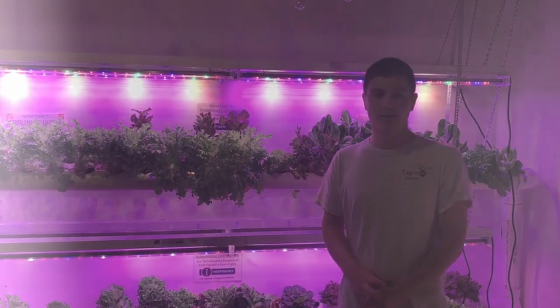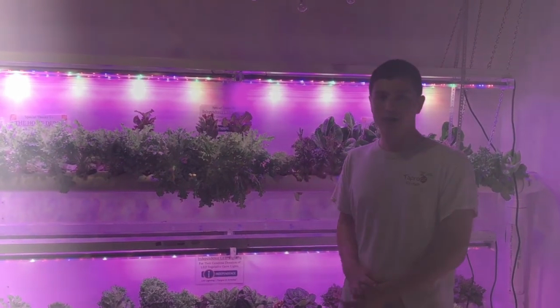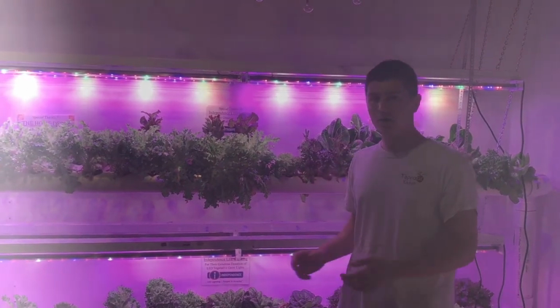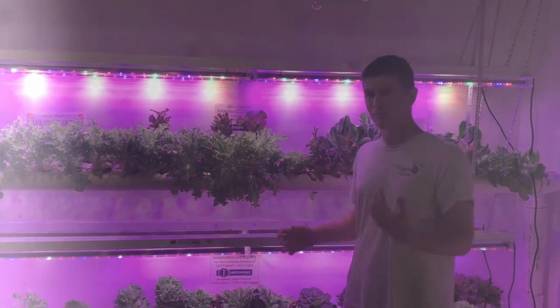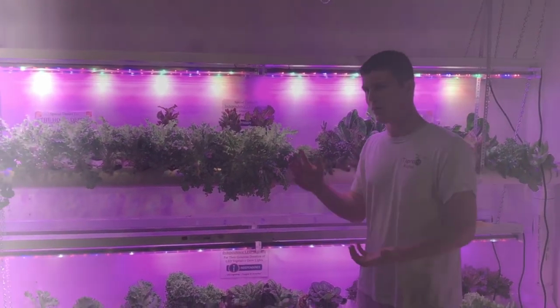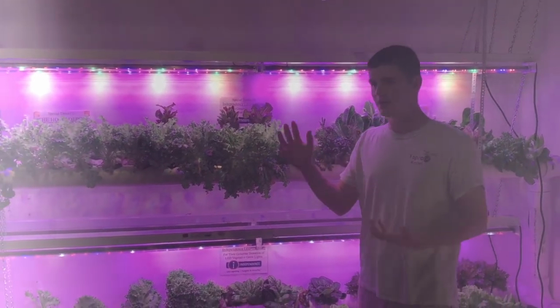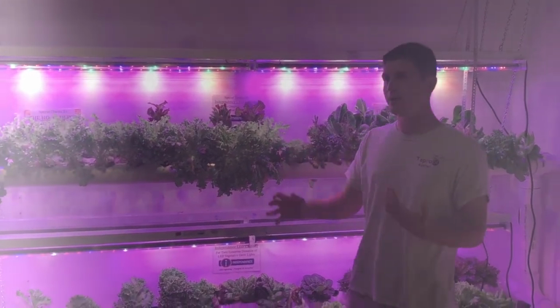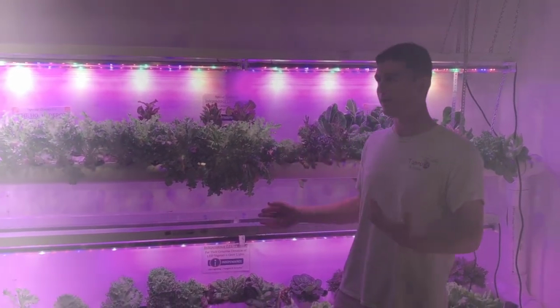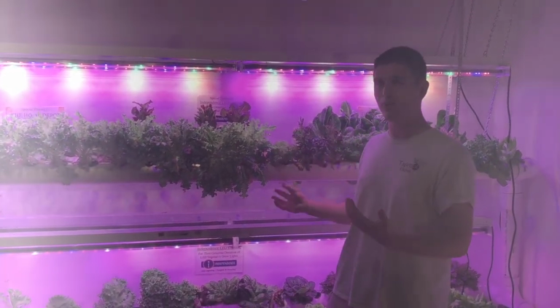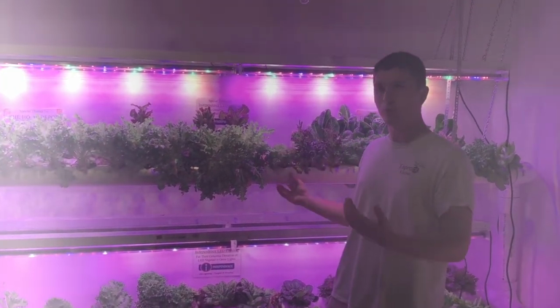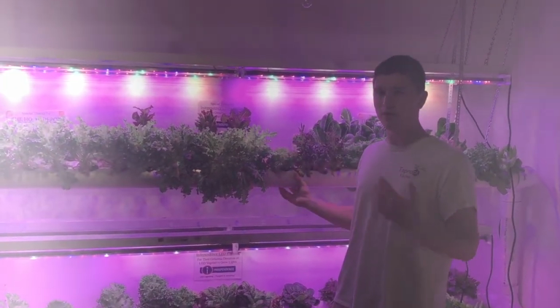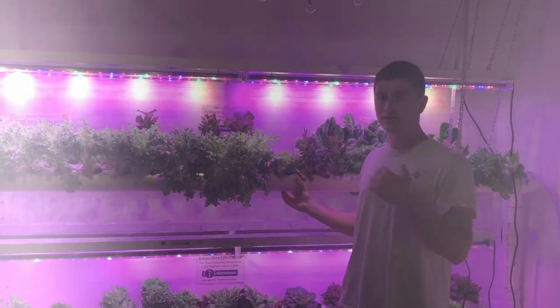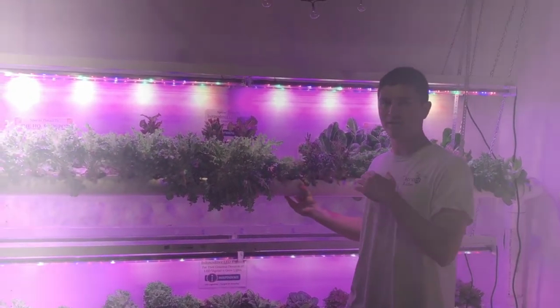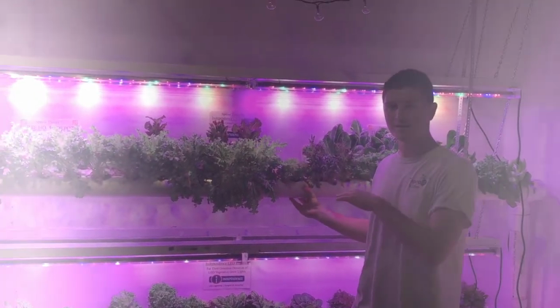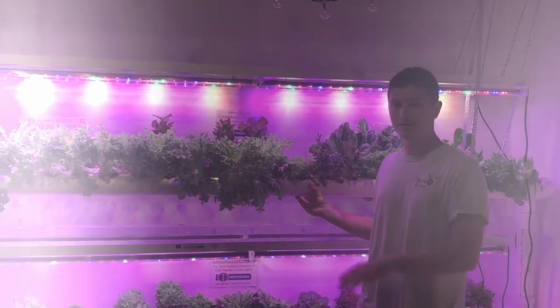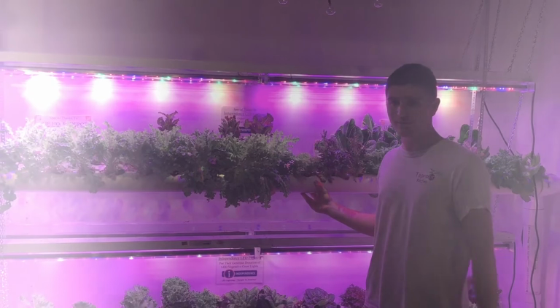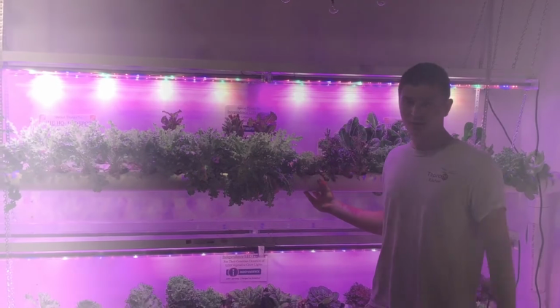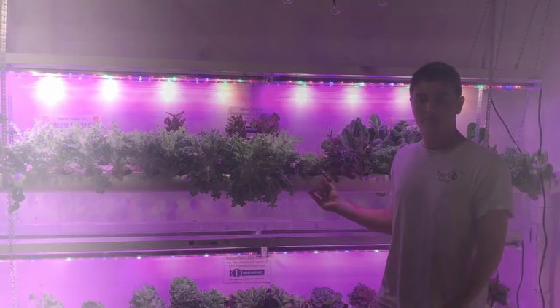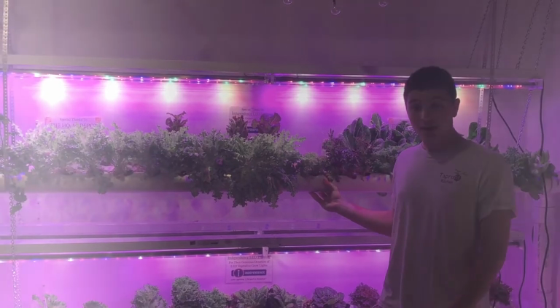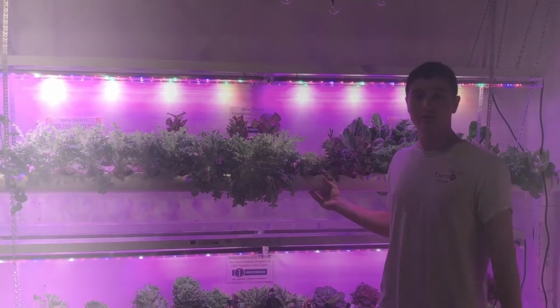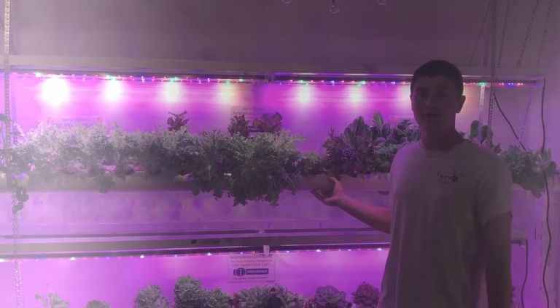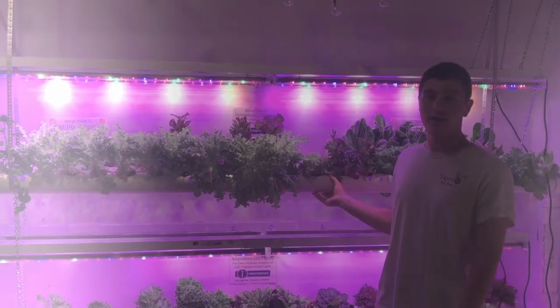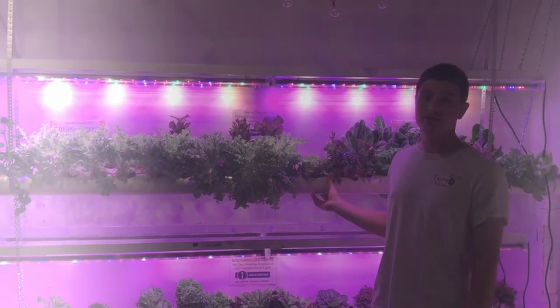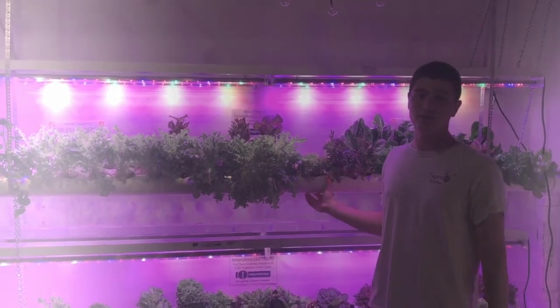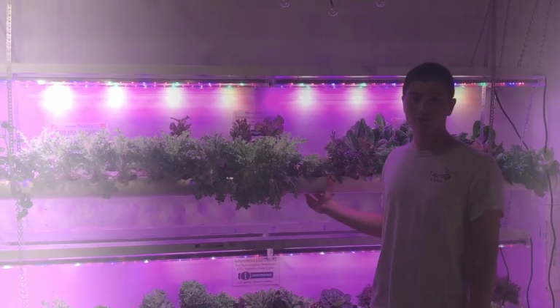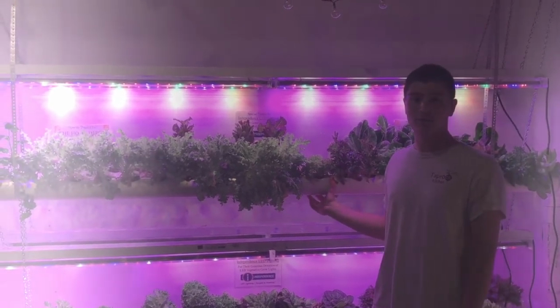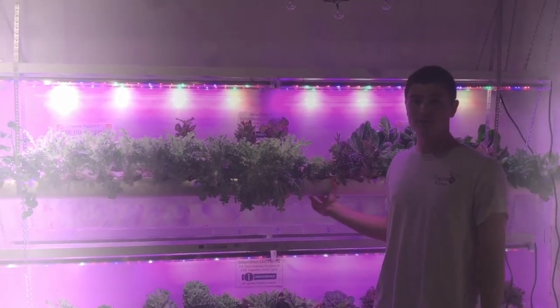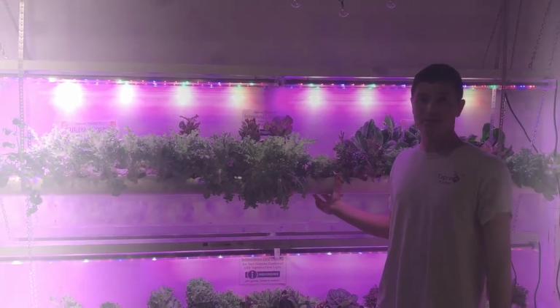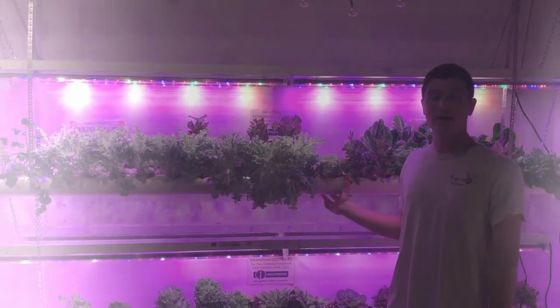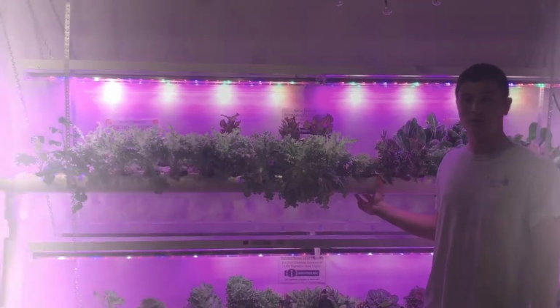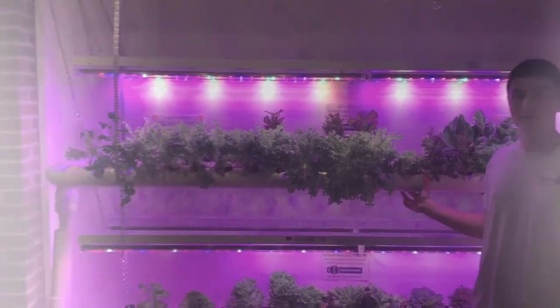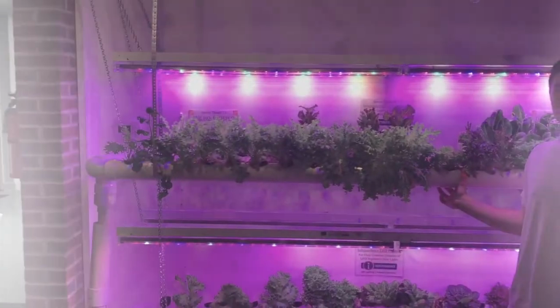Now on a more scientific note, what exactly is this system? Behind me you're looking at an NFT, or nutrient film technique, hydroponic system.